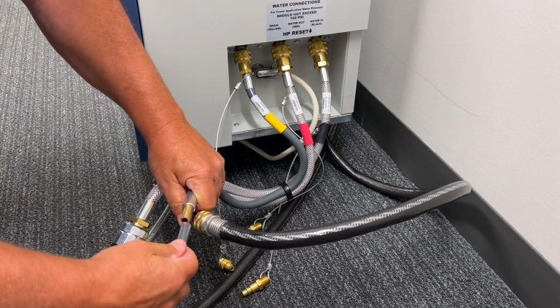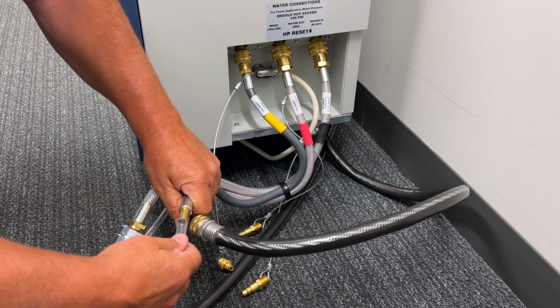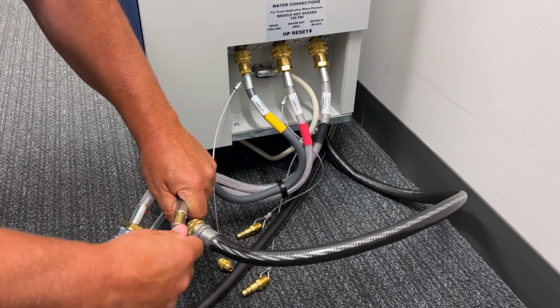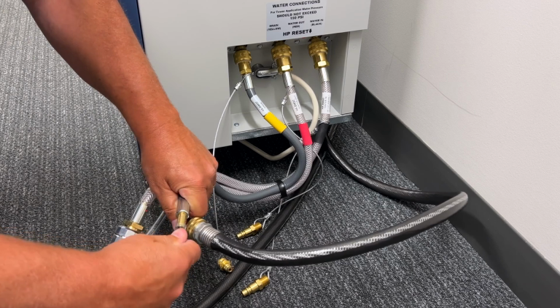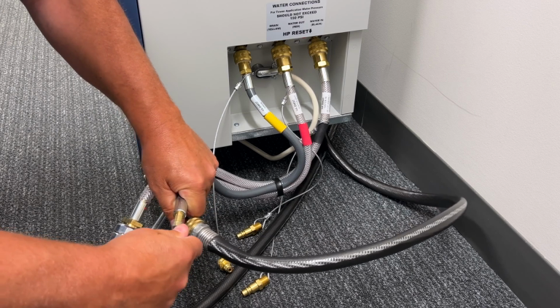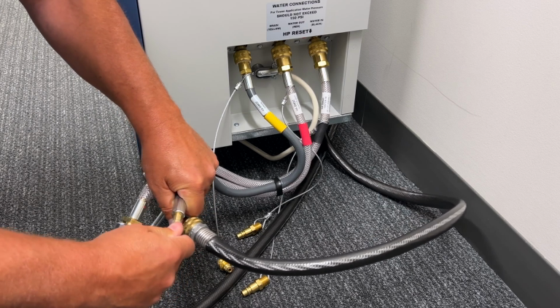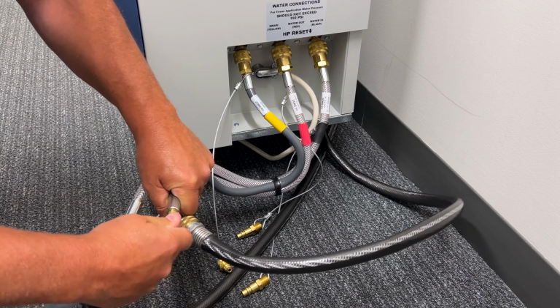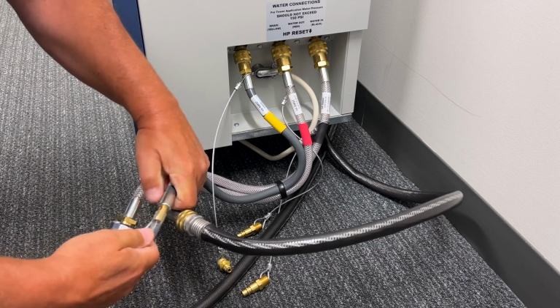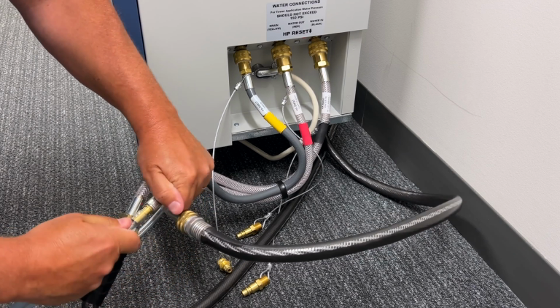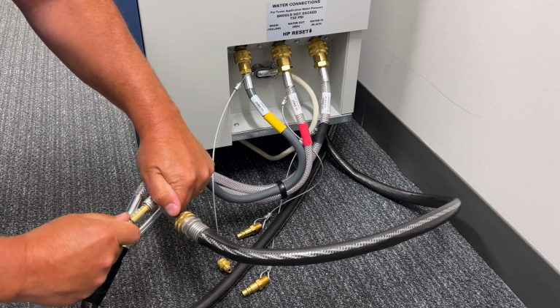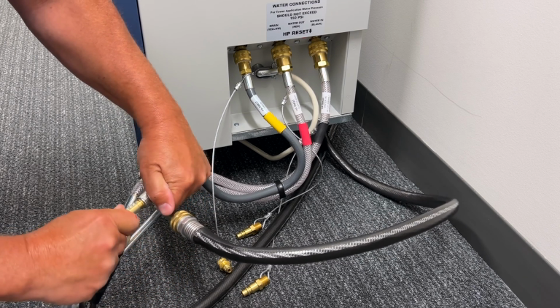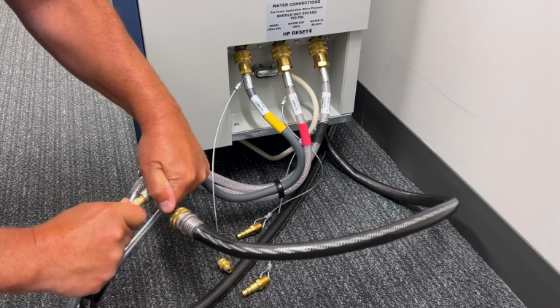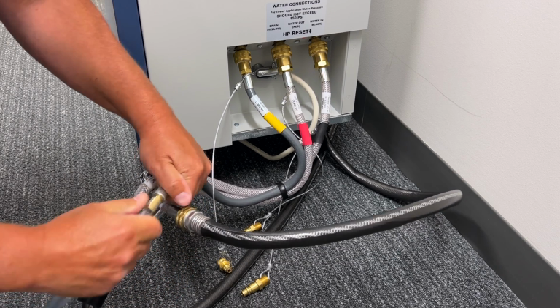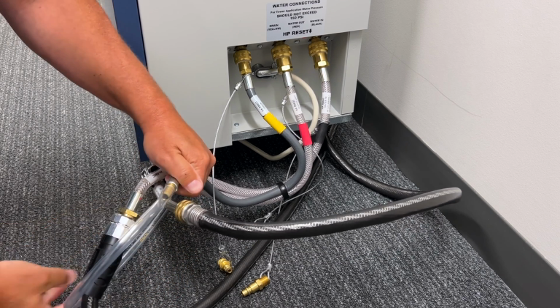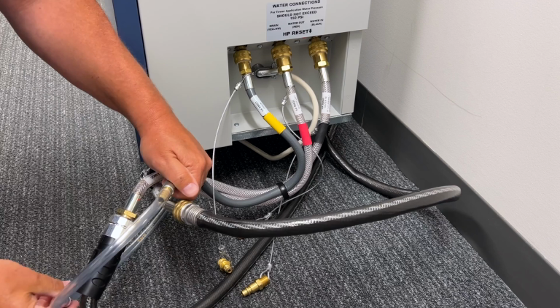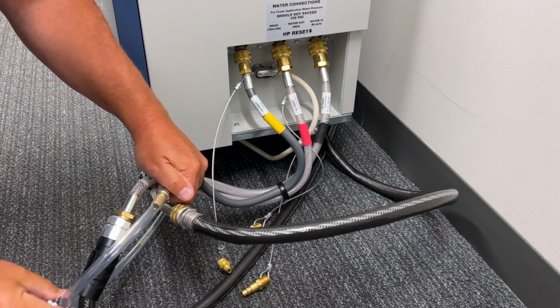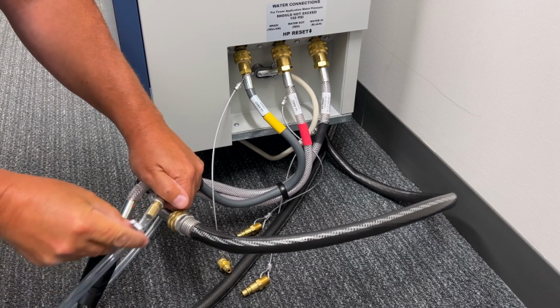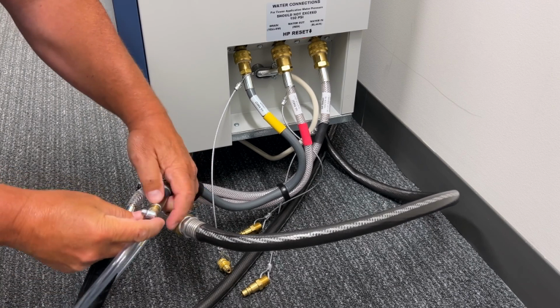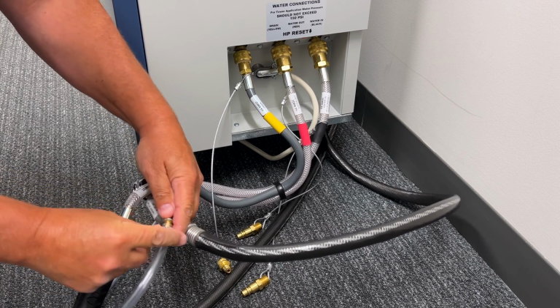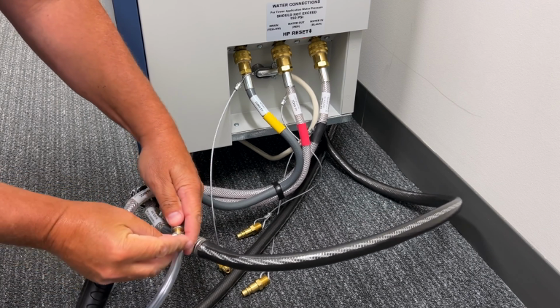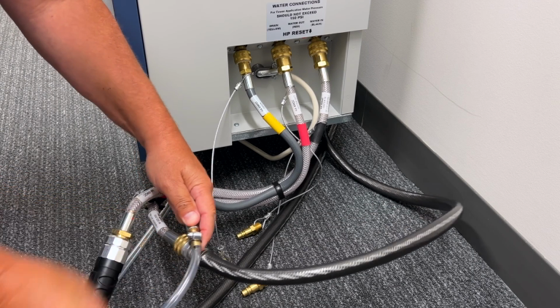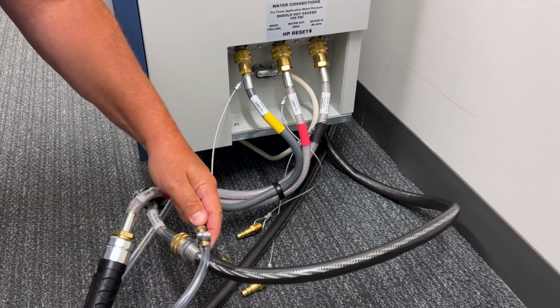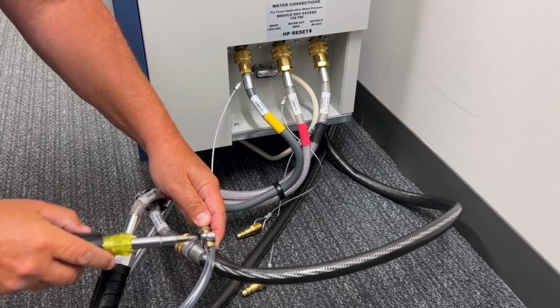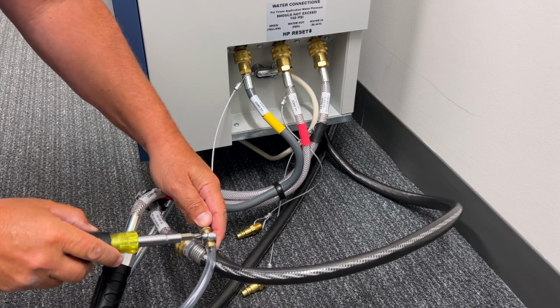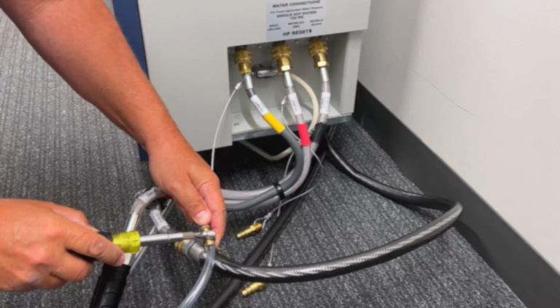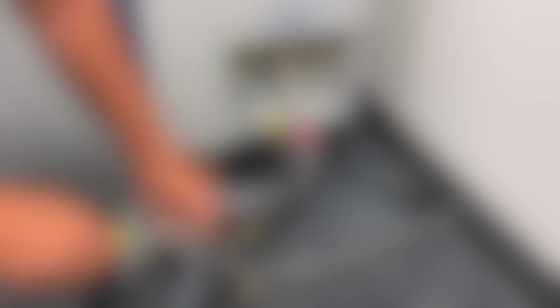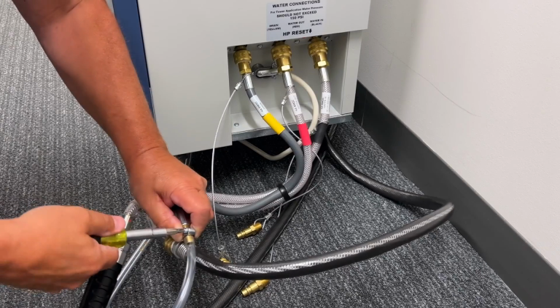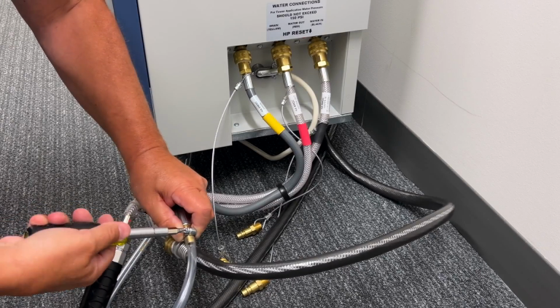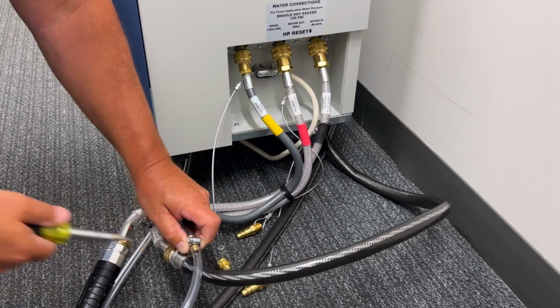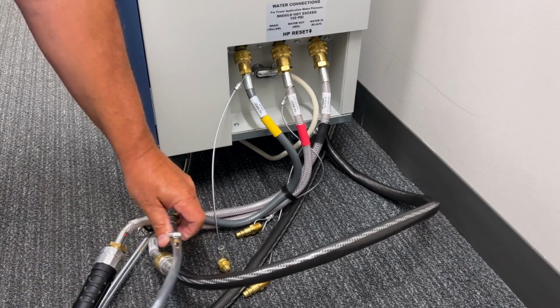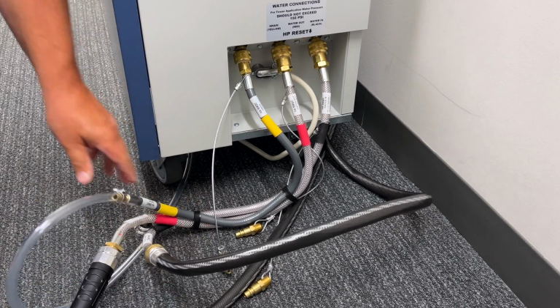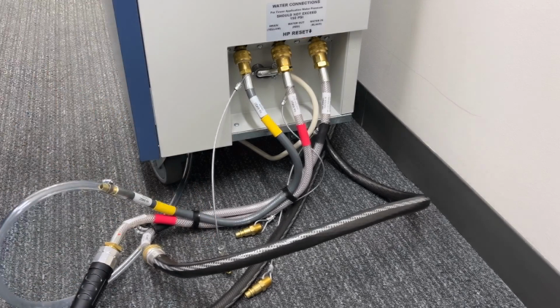Heavy-duty garden hose is required. The condensate hose has a 3/8-inch barbed fitting. Attach a 3/8-inch clear hose and secure with a pipe clamp. Installing the hoses improperly could cause damage to the unit.